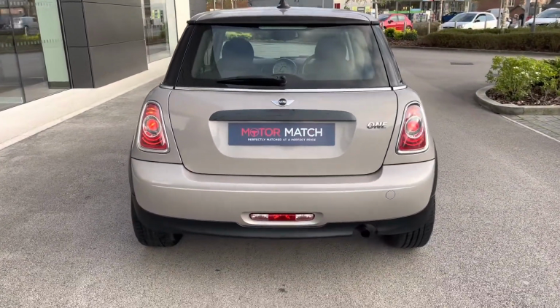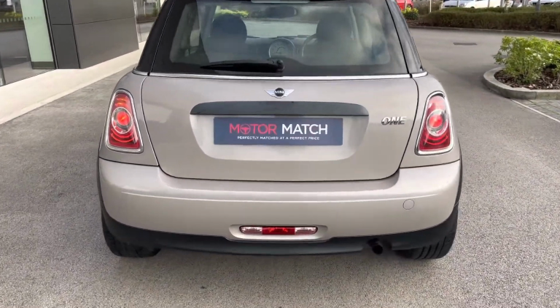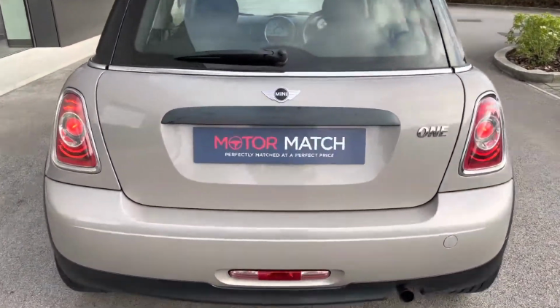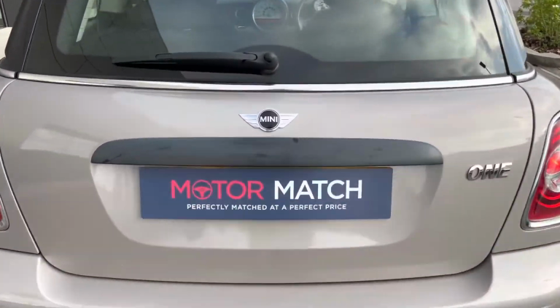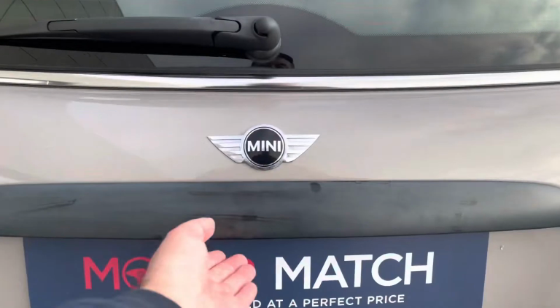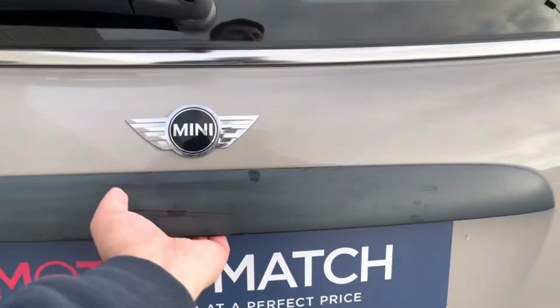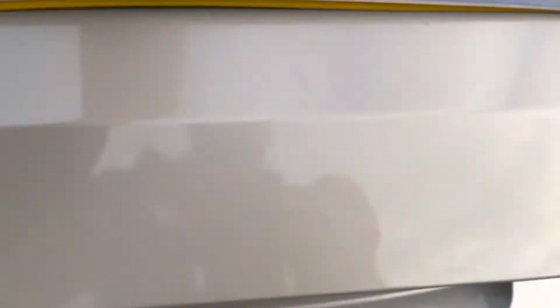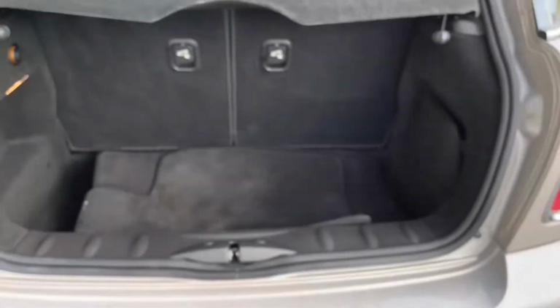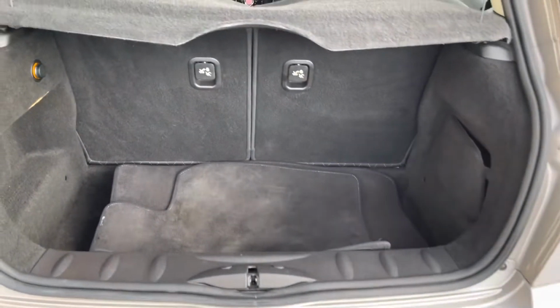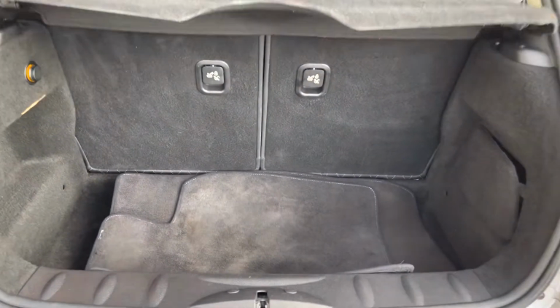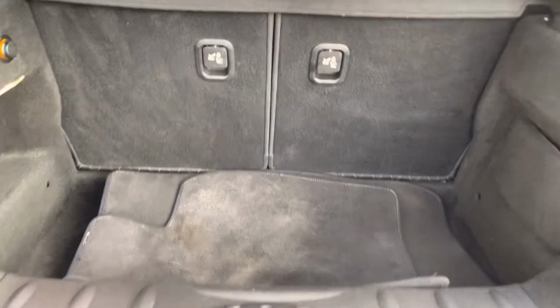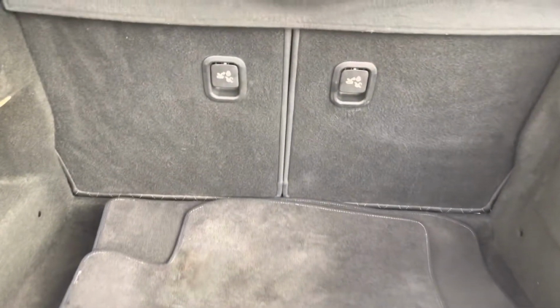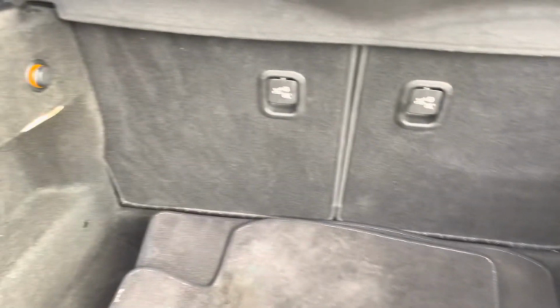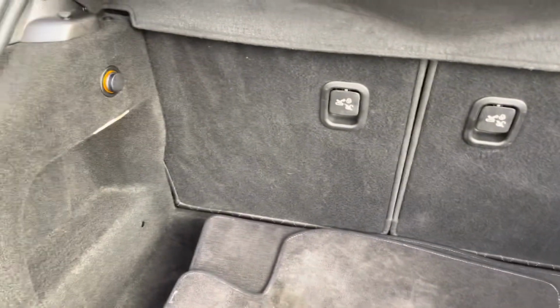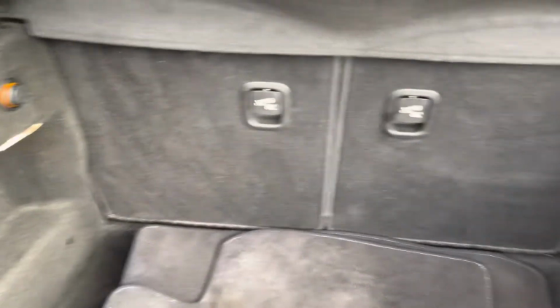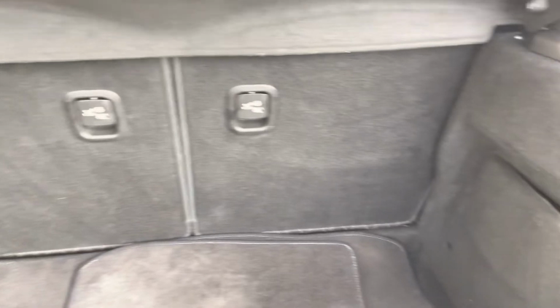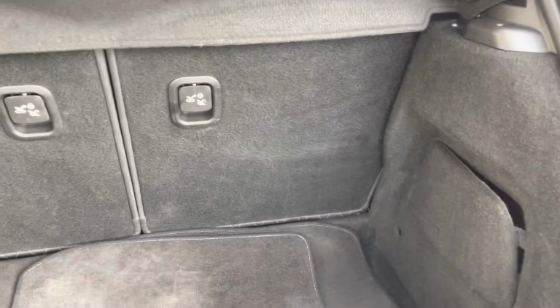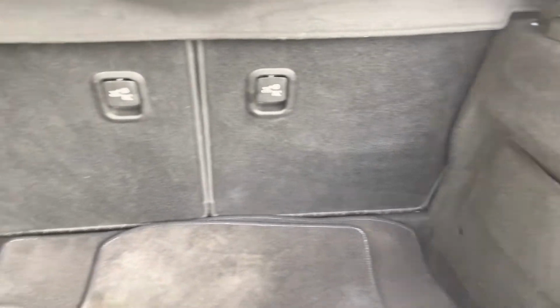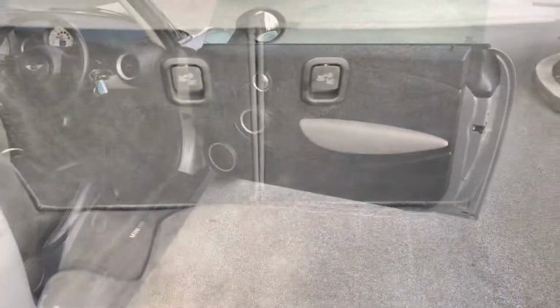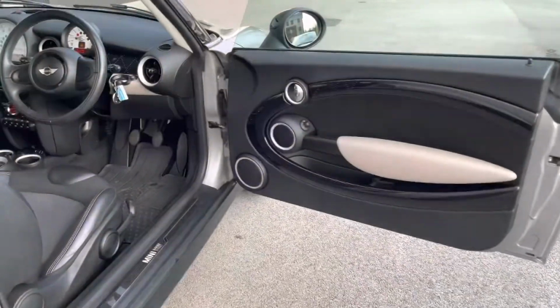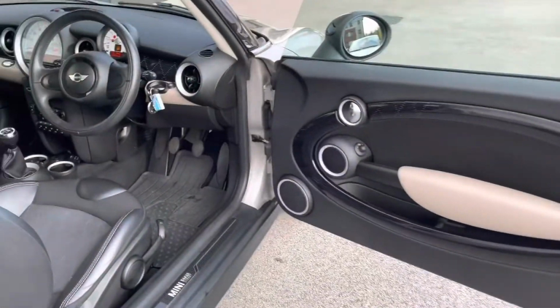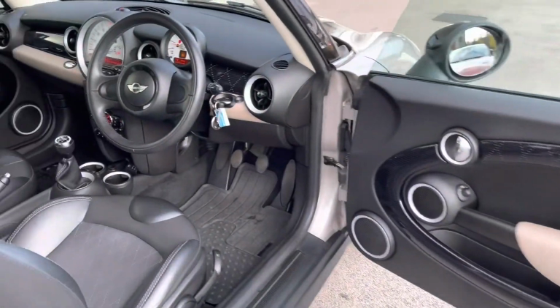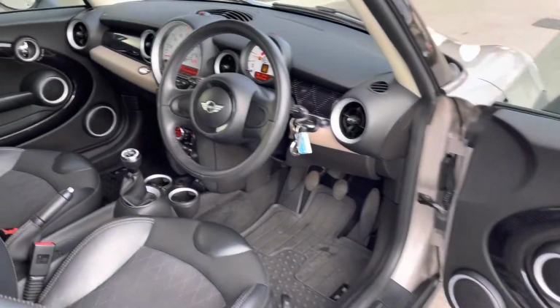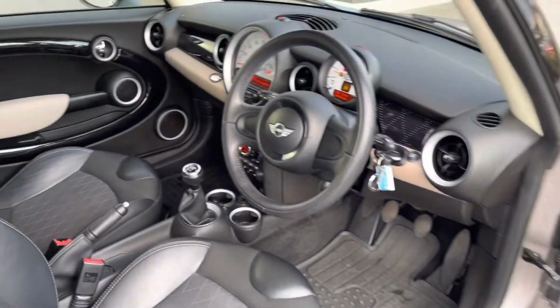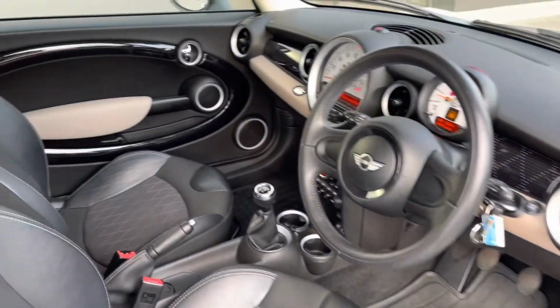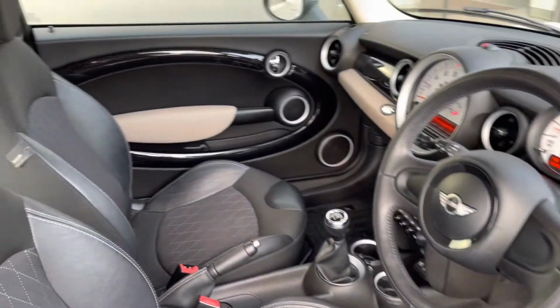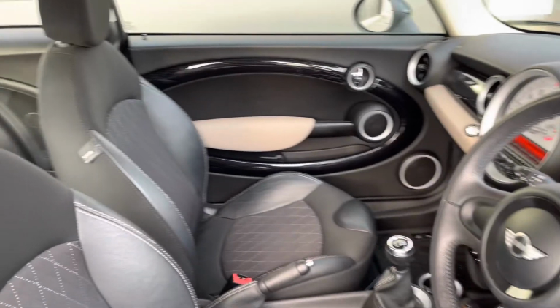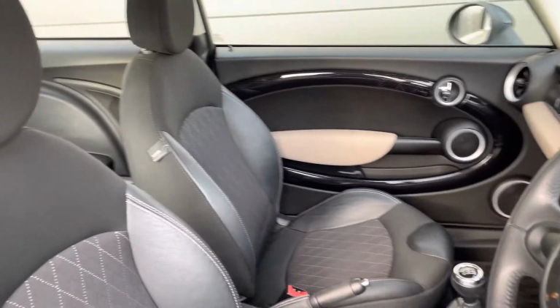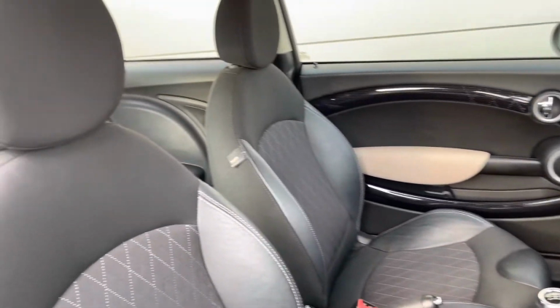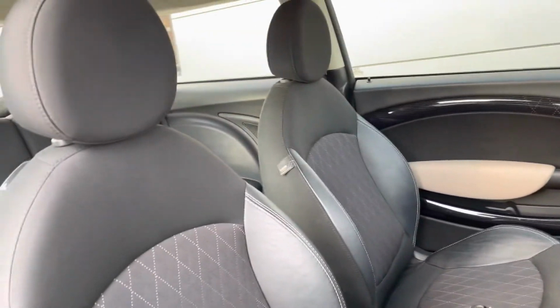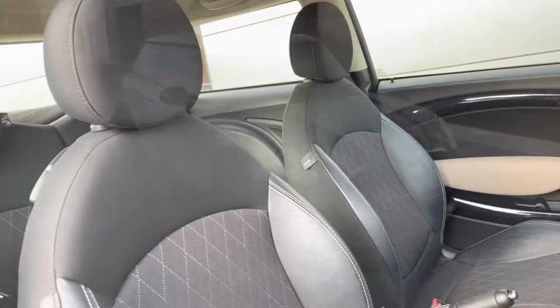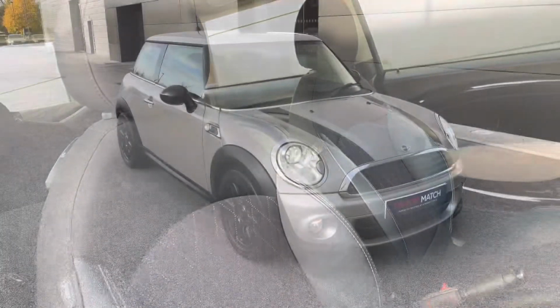The boot space can easily accommodate a week's worth of shopping and definitely two carry-on suitcases. You can always fold down the rear seats 50/50 to create even more space. A quick glimpse in the front will also reveal a leather-wrapped steering wheel with front seats that are a bit more pronounced for added comfort.